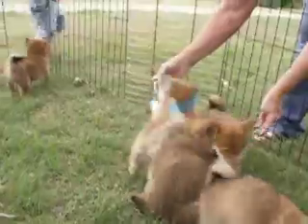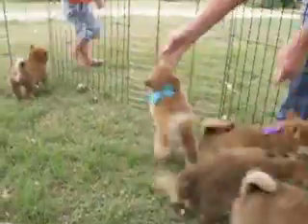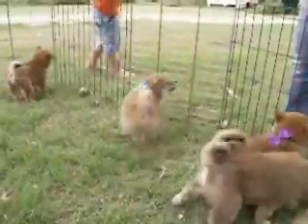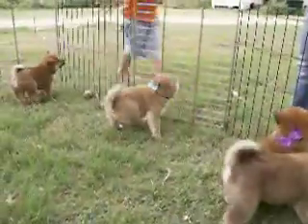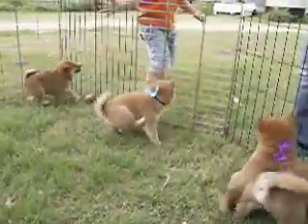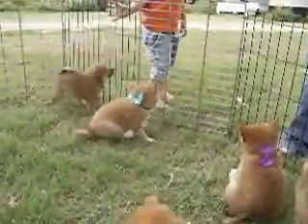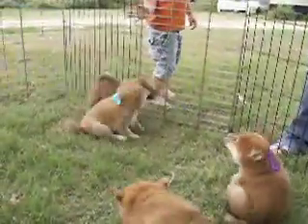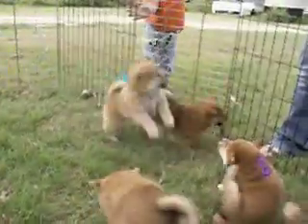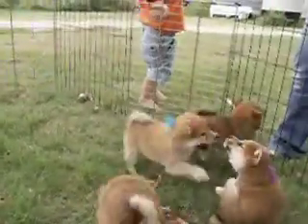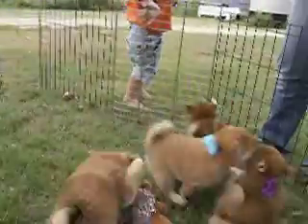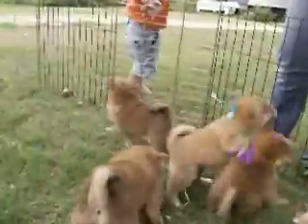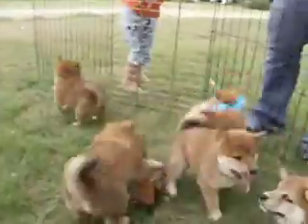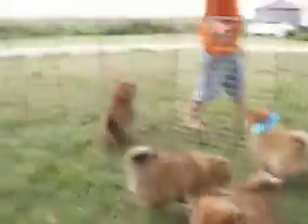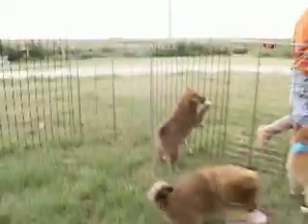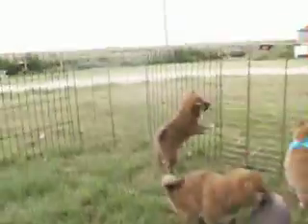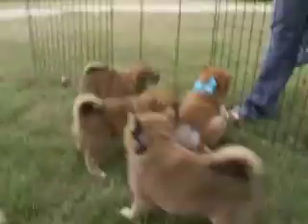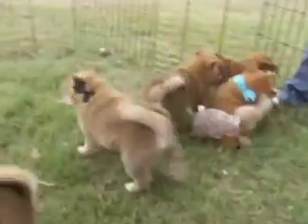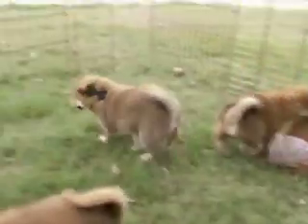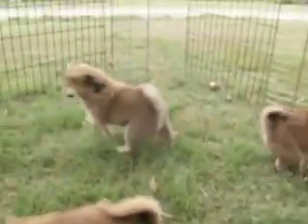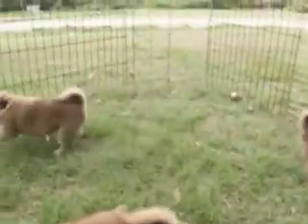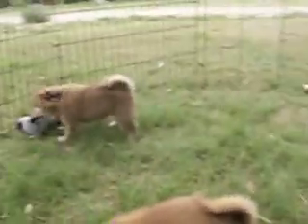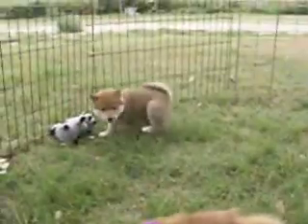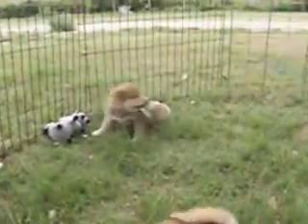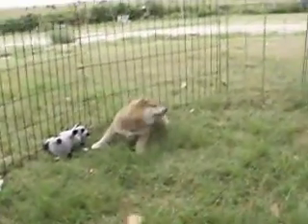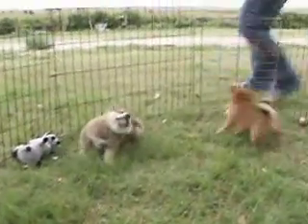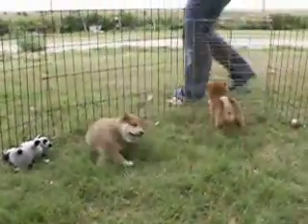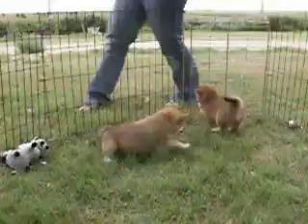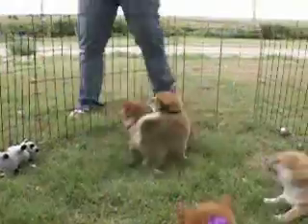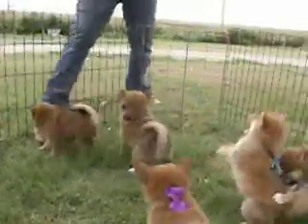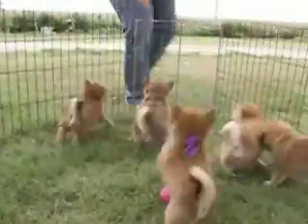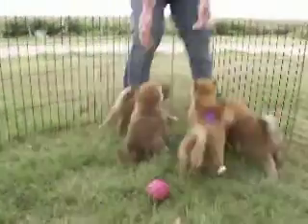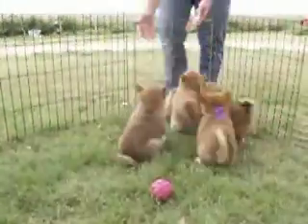And we have our second boy, Yoshi. He's in the black bow. He's going to Mary in Kansas.